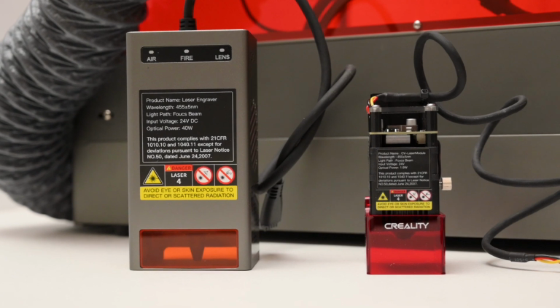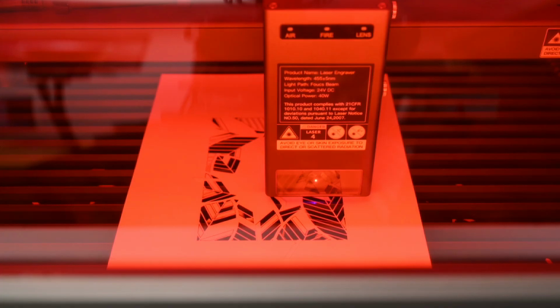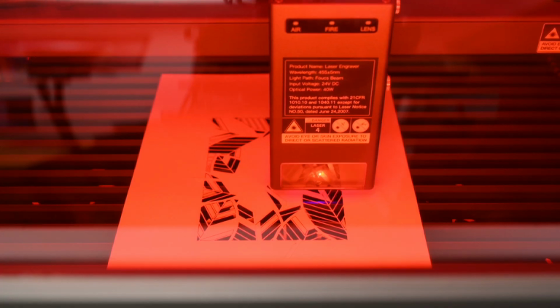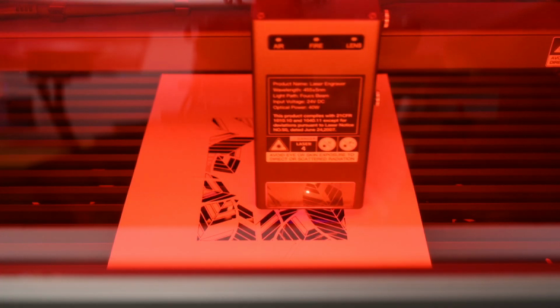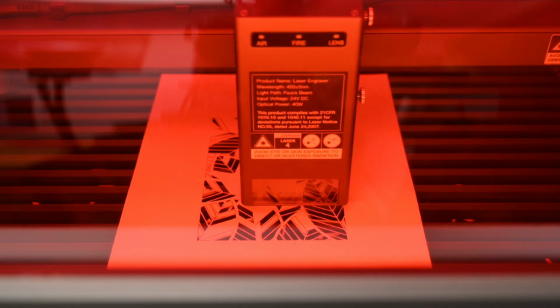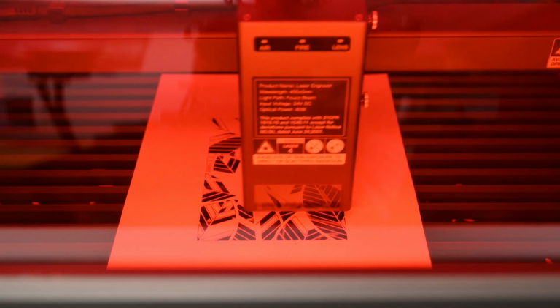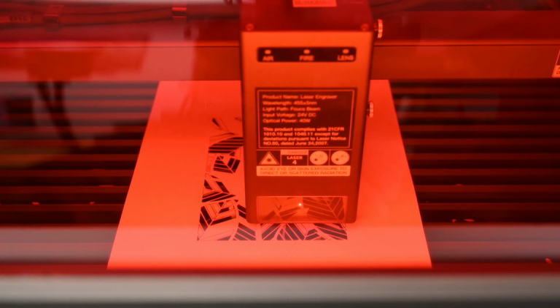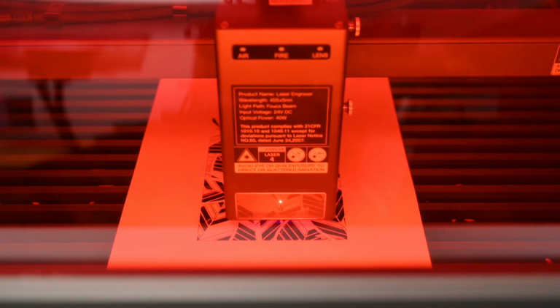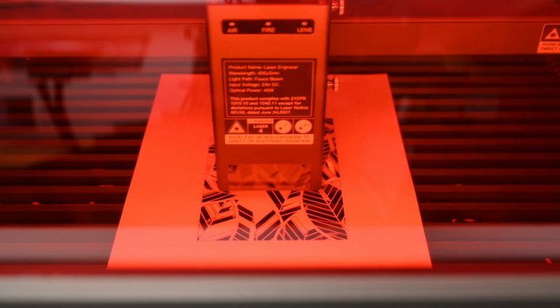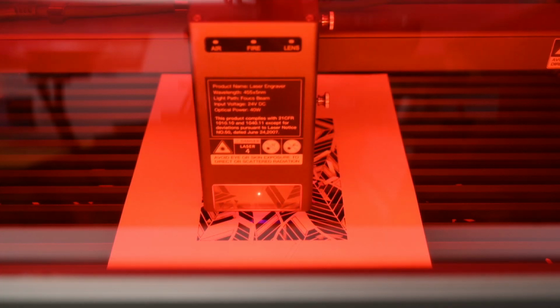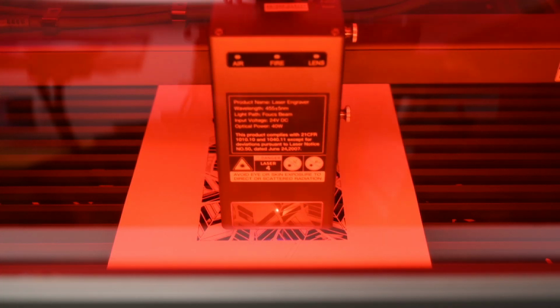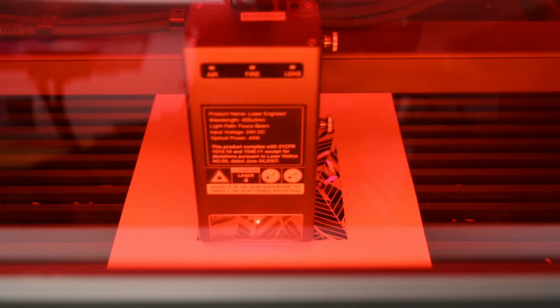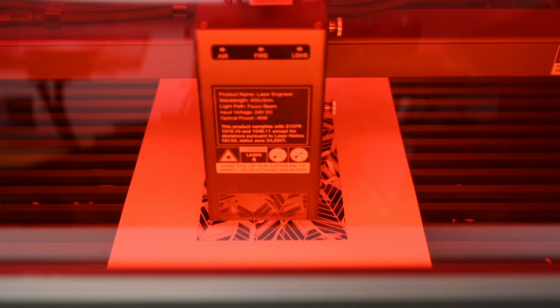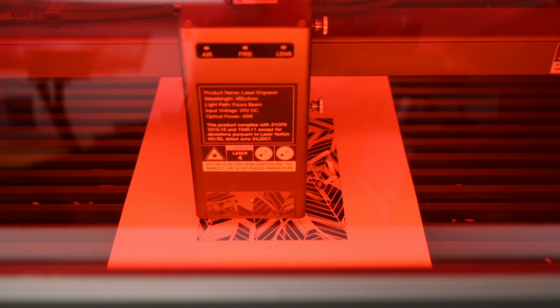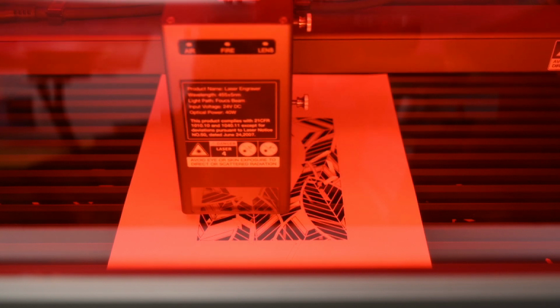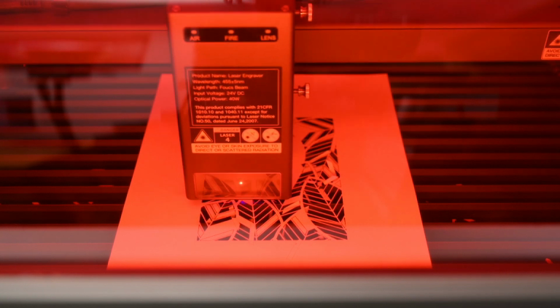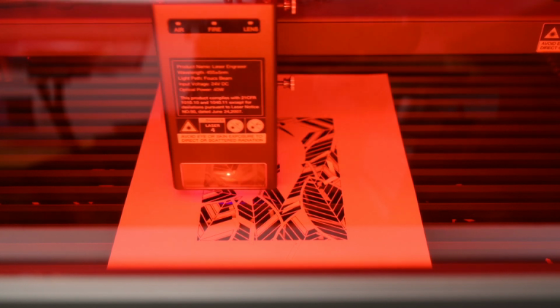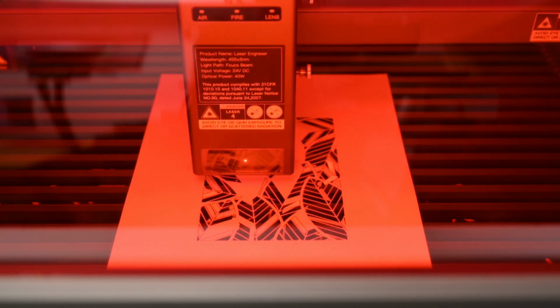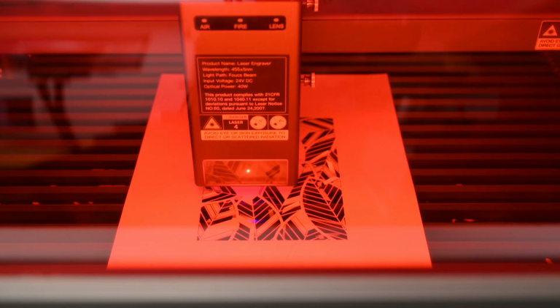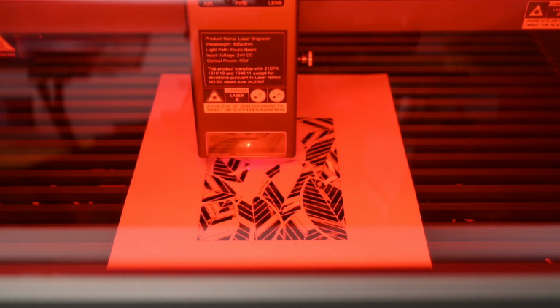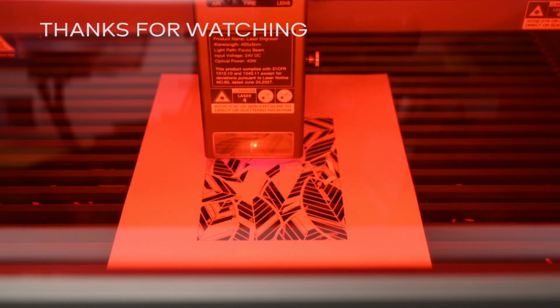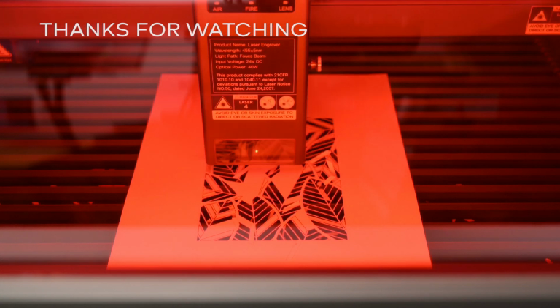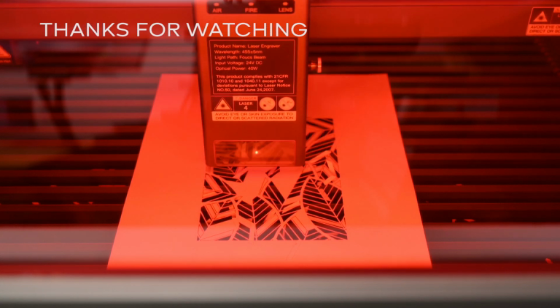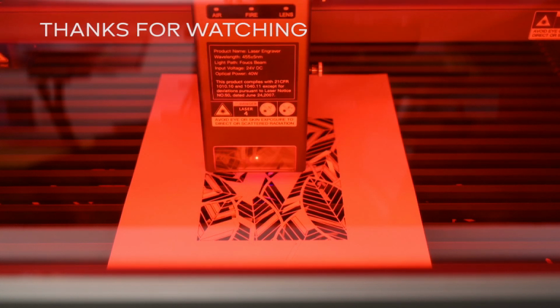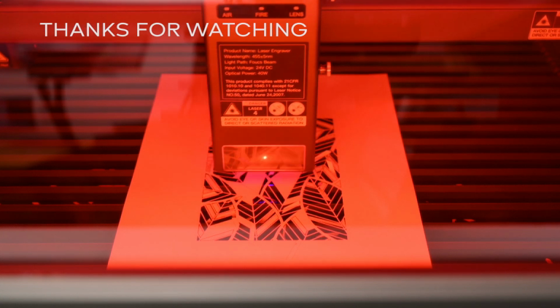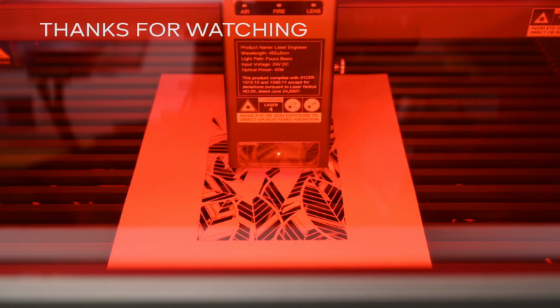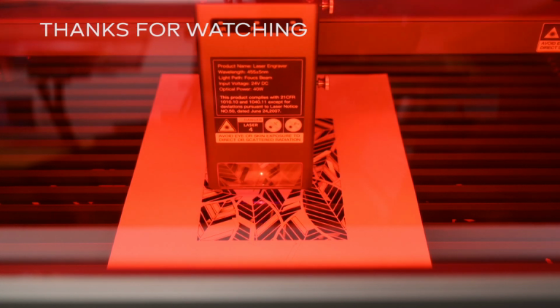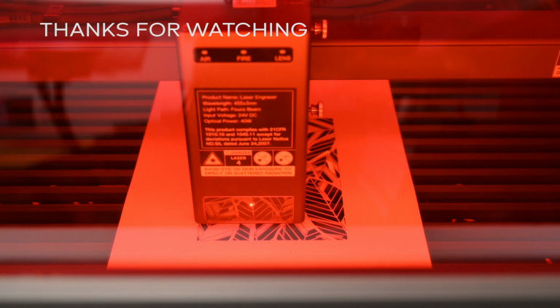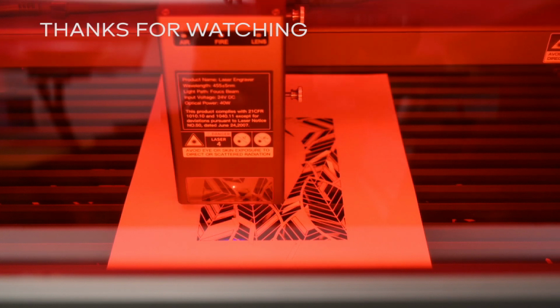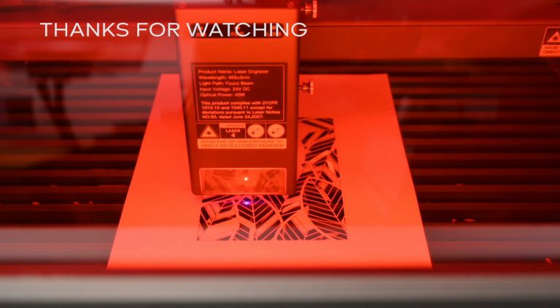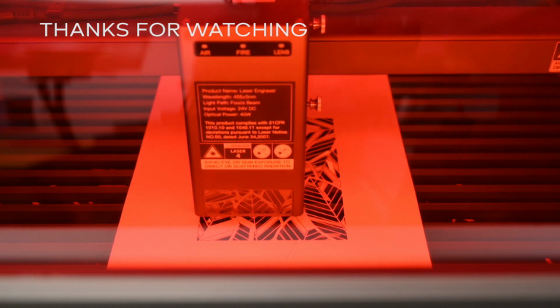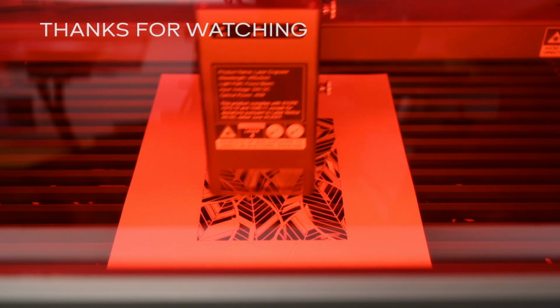Let me know what you think about the Falcon 2 Pro Laser Engraver, and check the description for links and additional information. Thanks for watching, and if you have any questions, leave them in the comment section below.